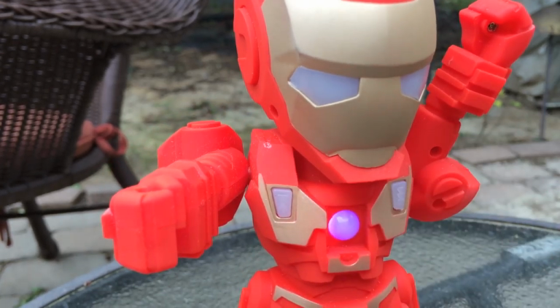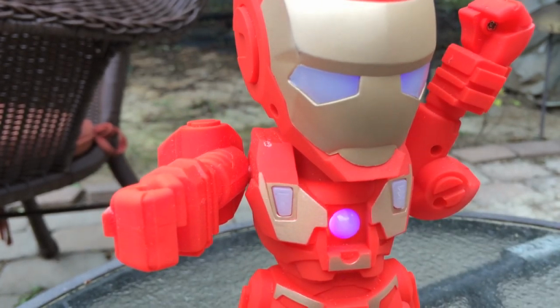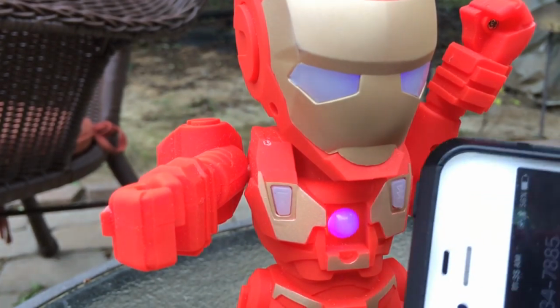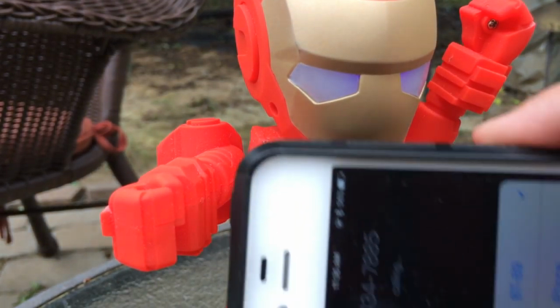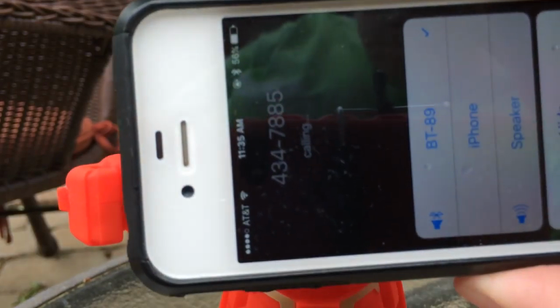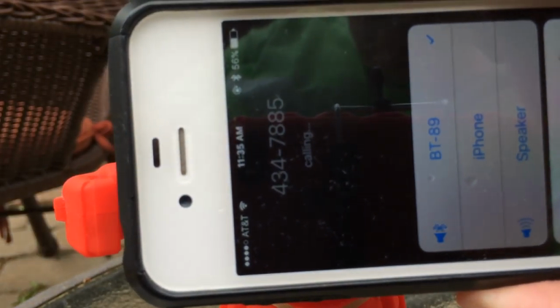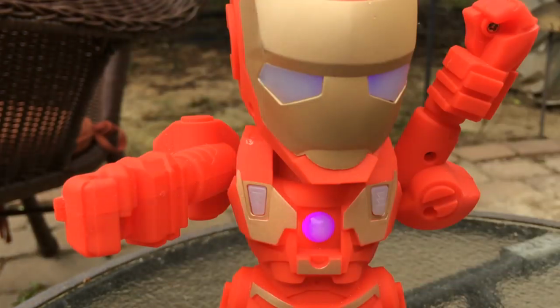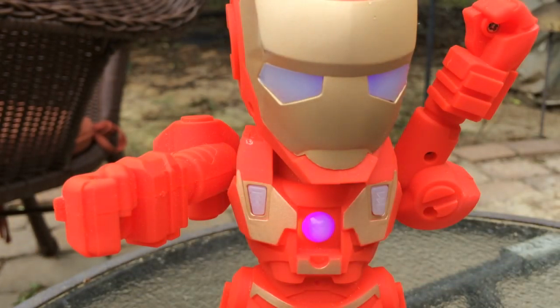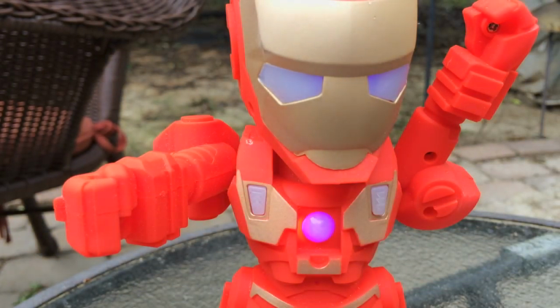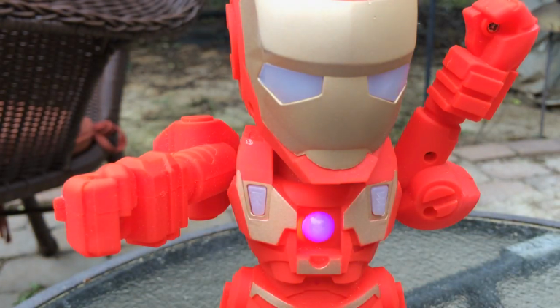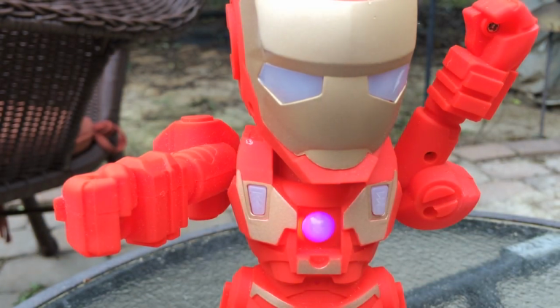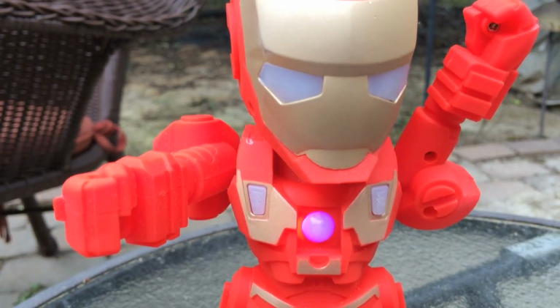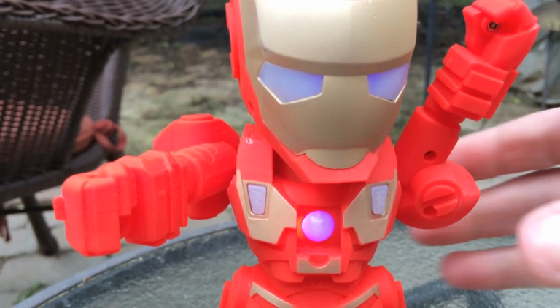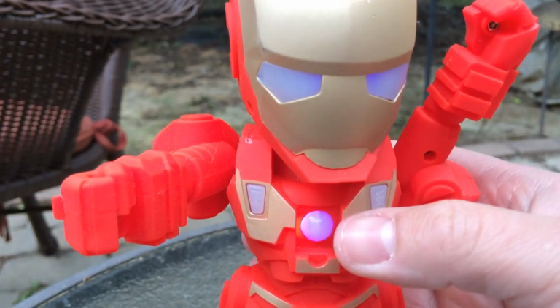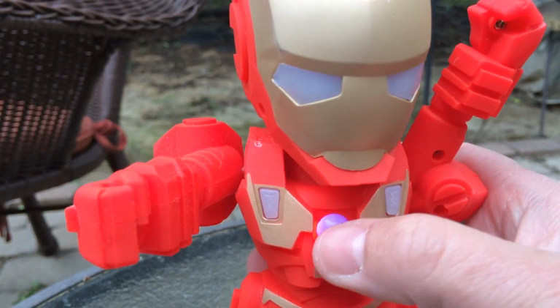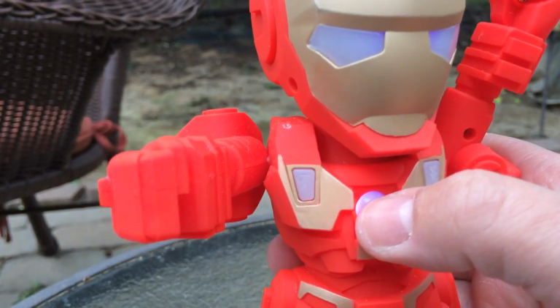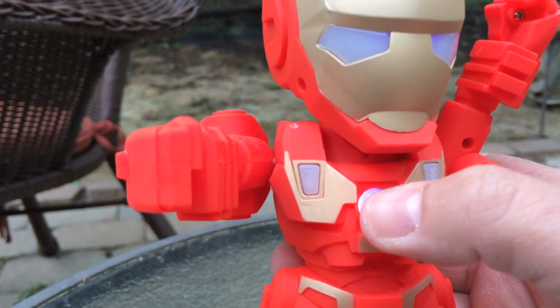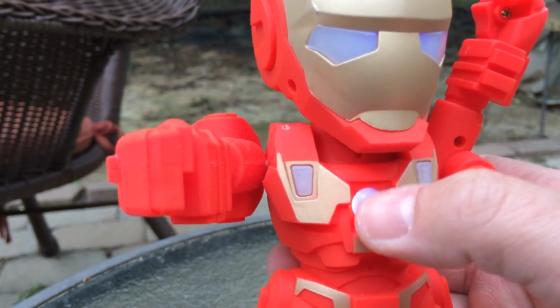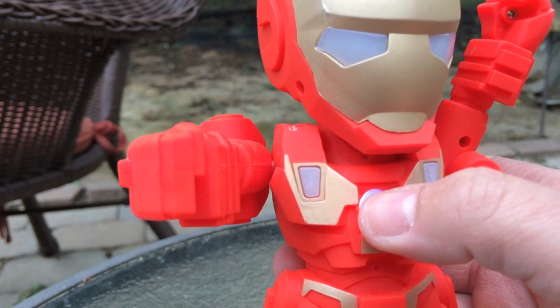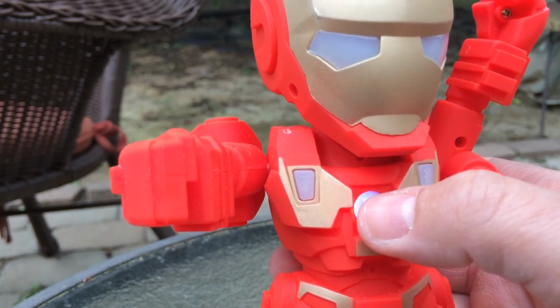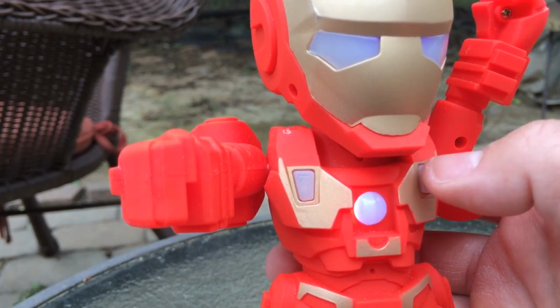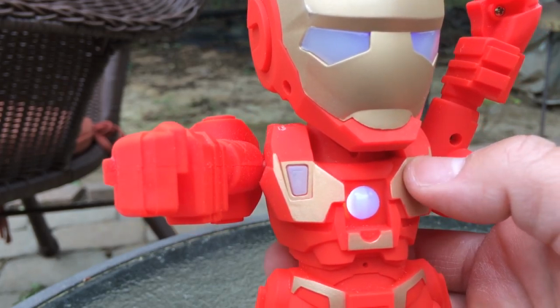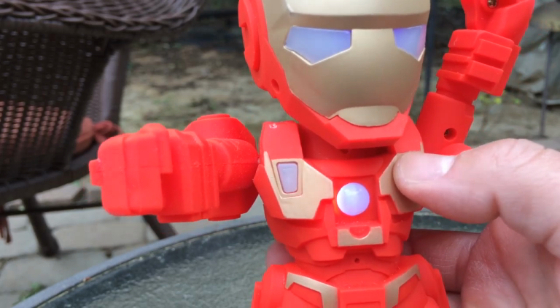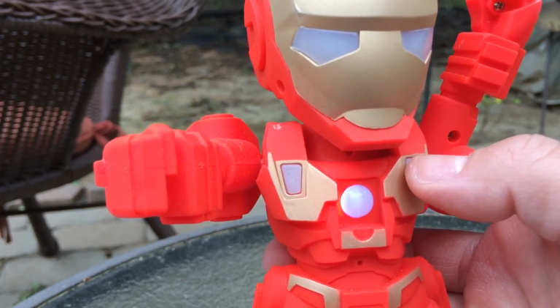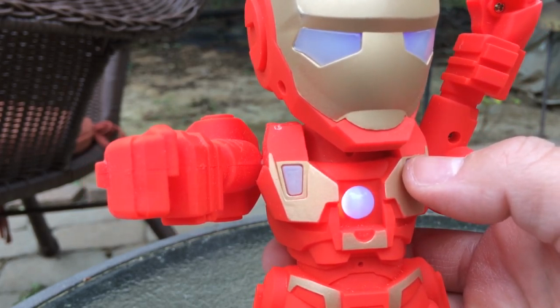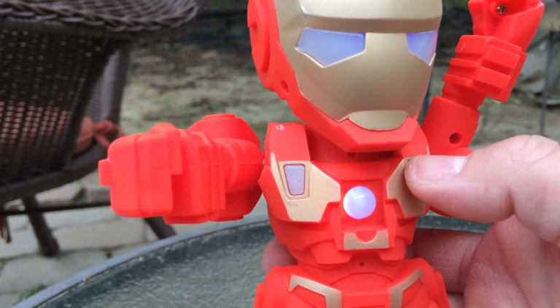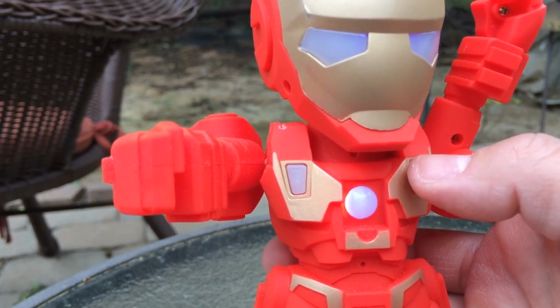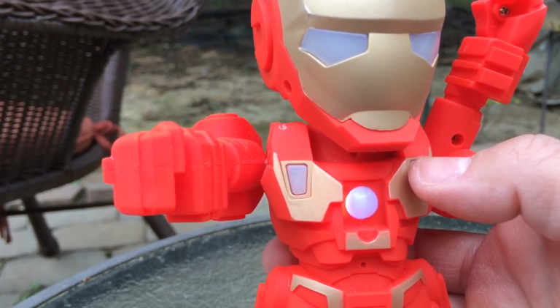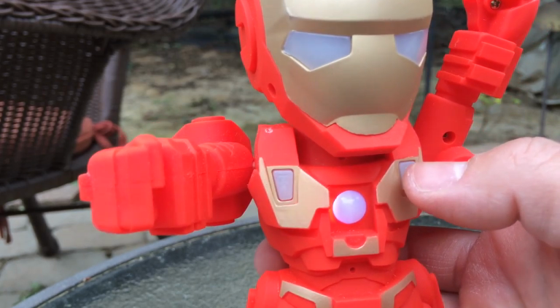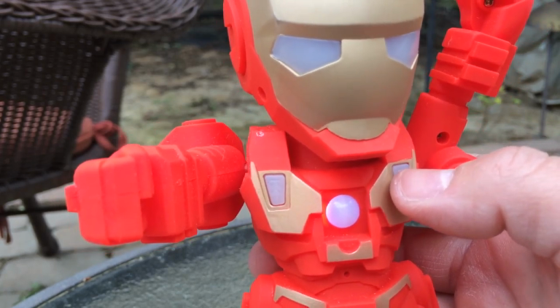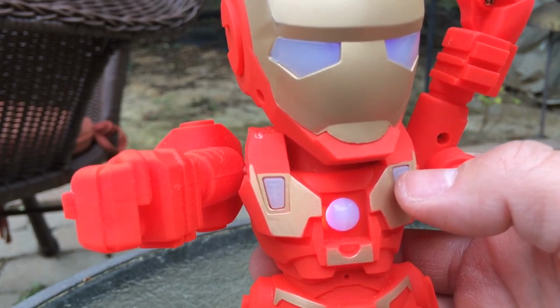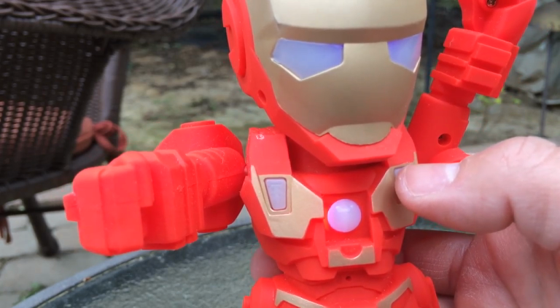It's making a phone call — check that out. Just press this click to make a phone call. Press fast twice, it skips to the next song.